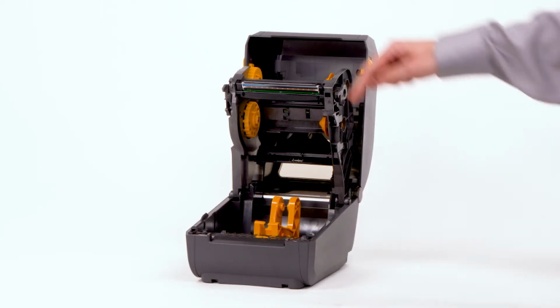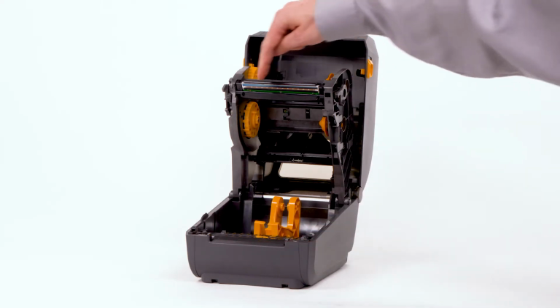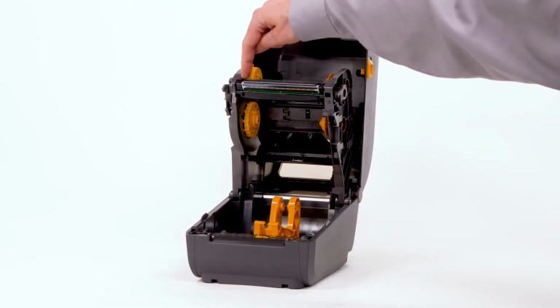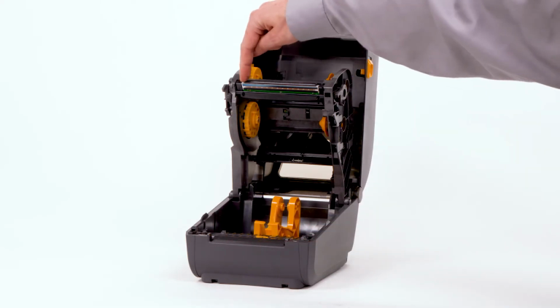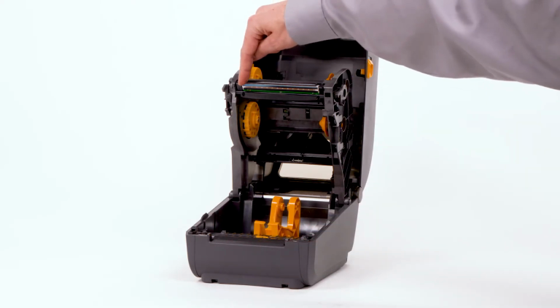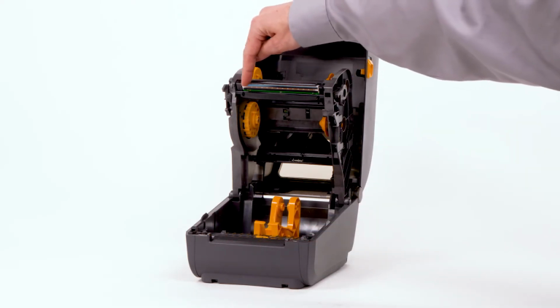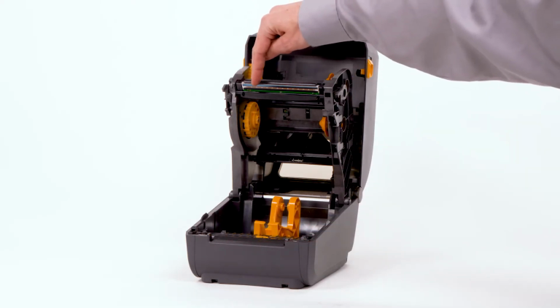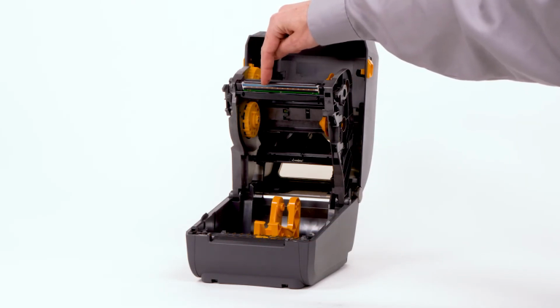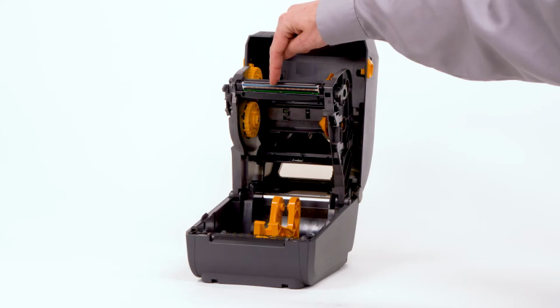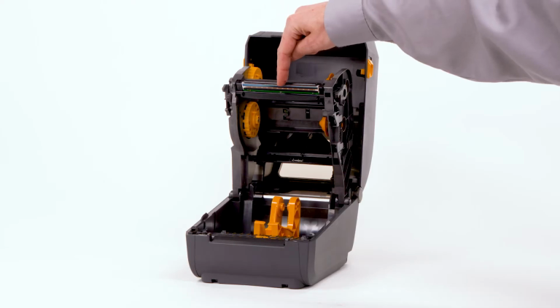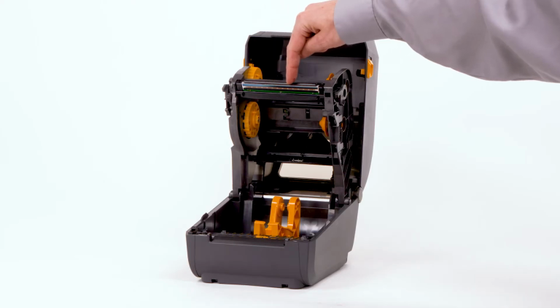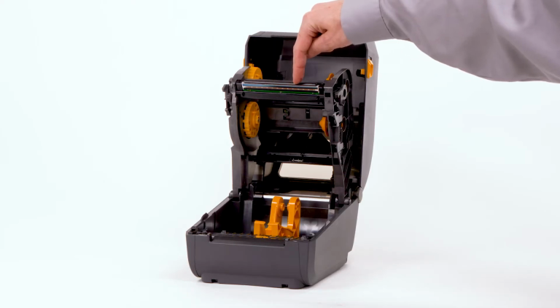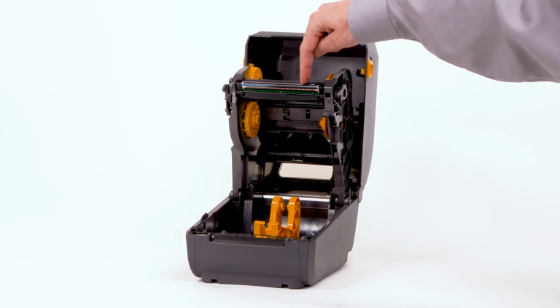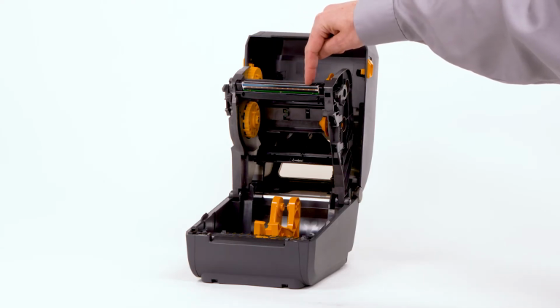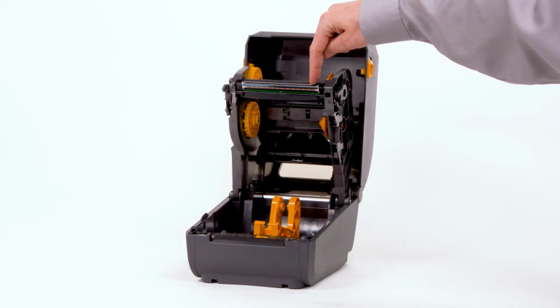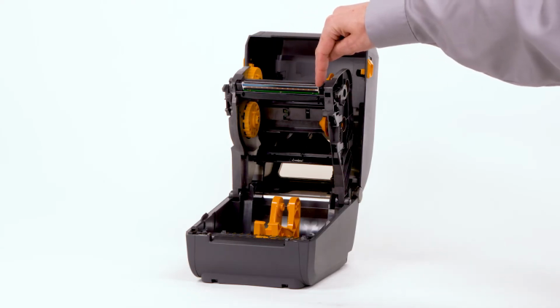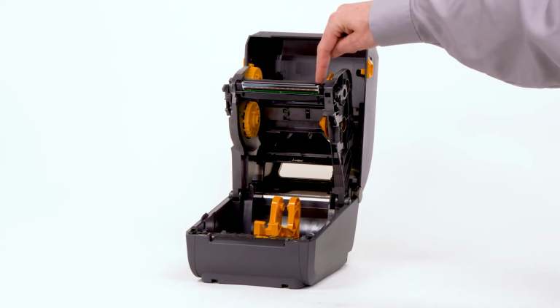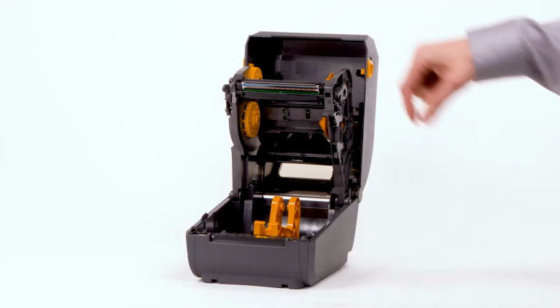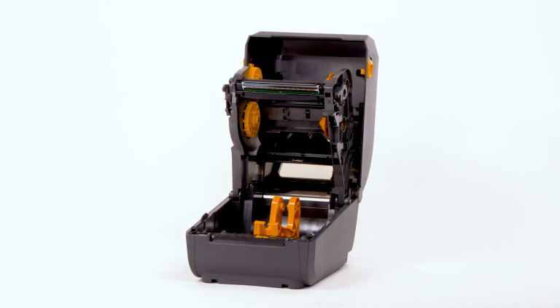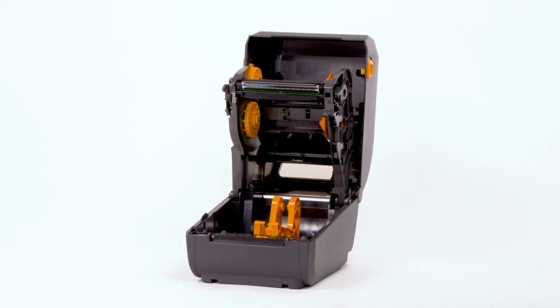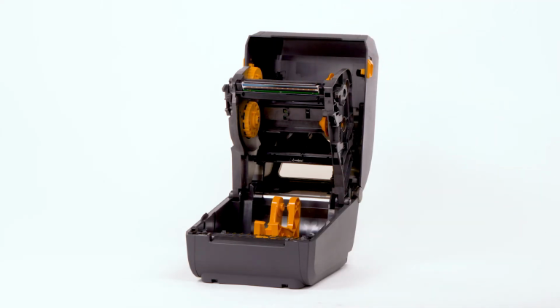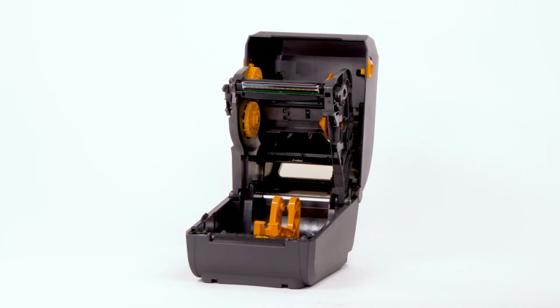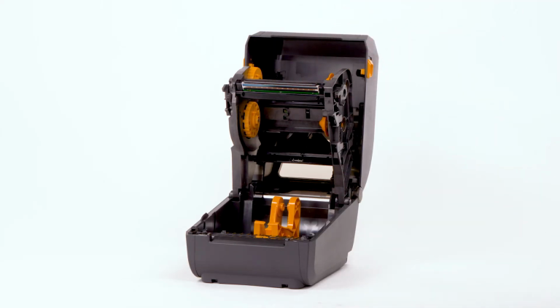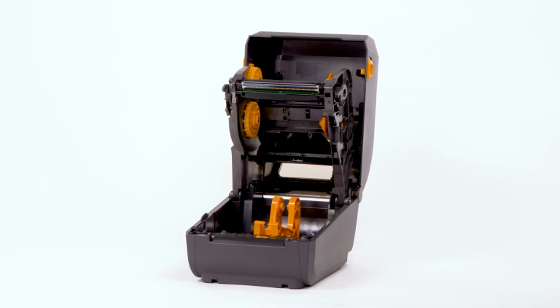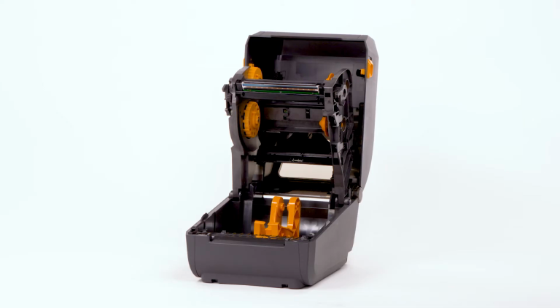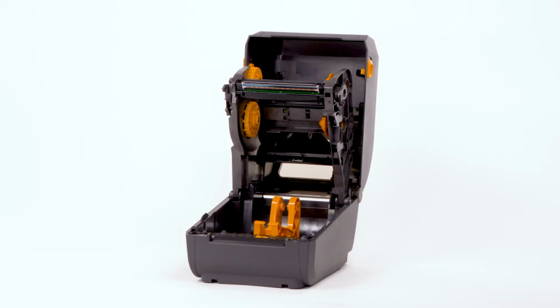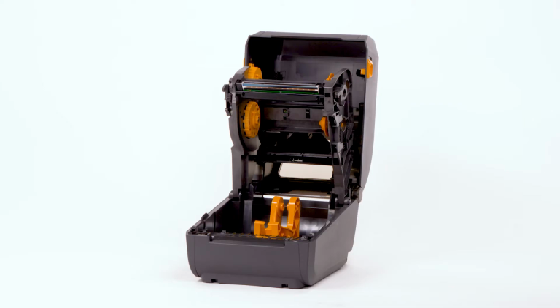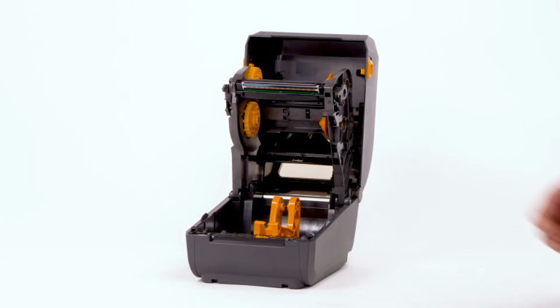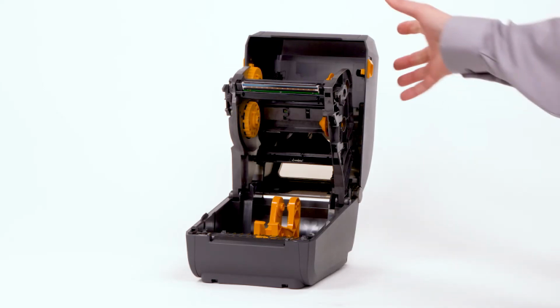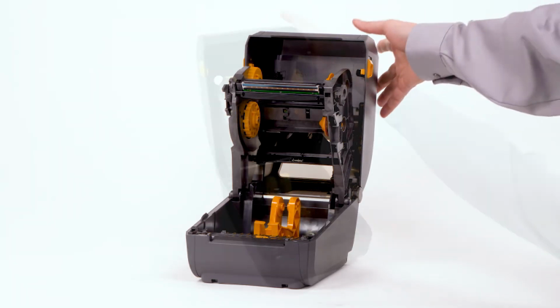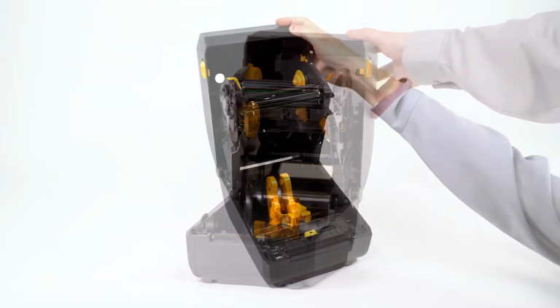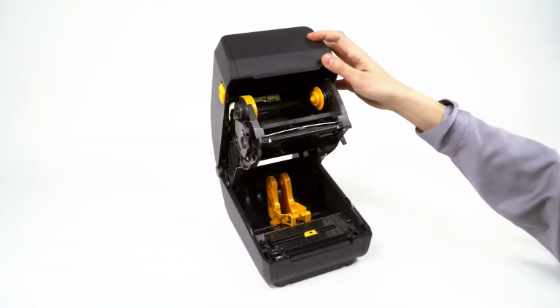Print head. Do not touch the print head. Static discharge and contaminants, such as dirt and body oils, may damage the print head. Close the printer.